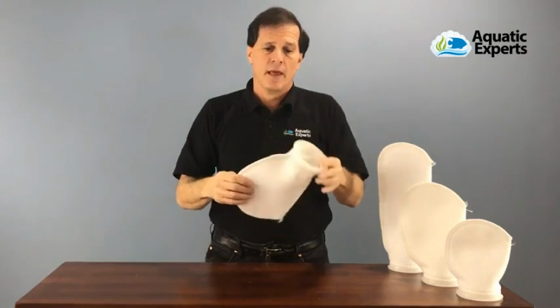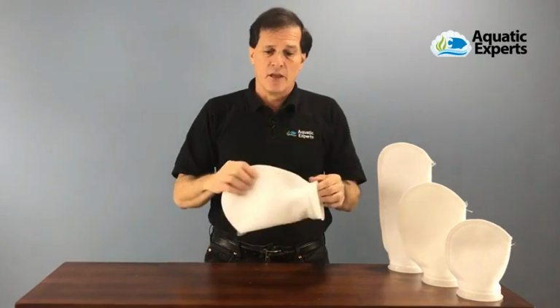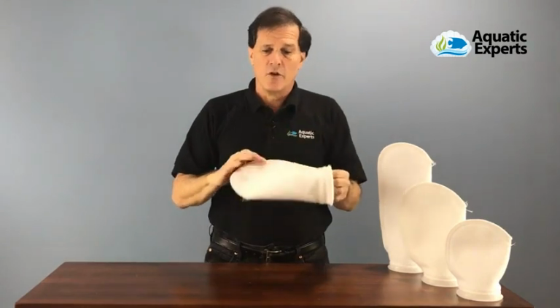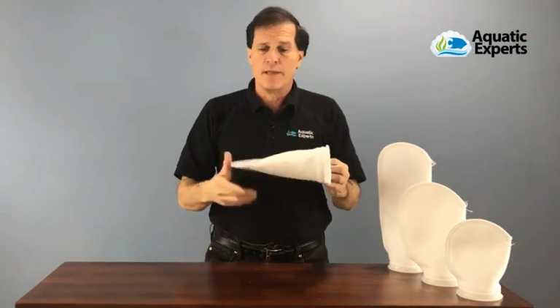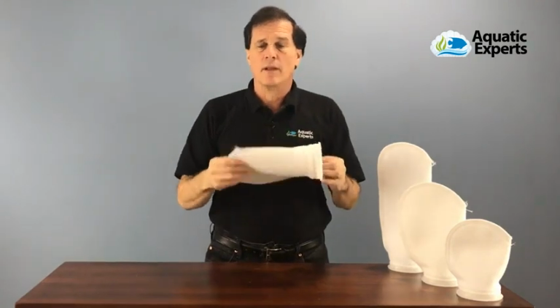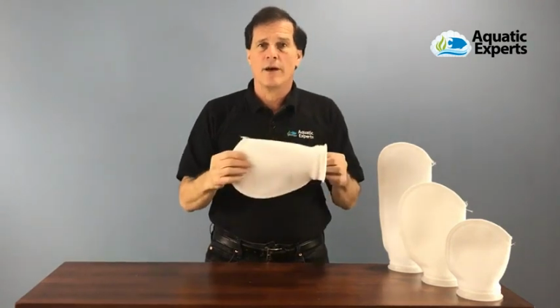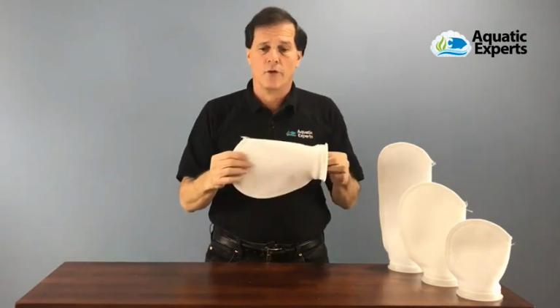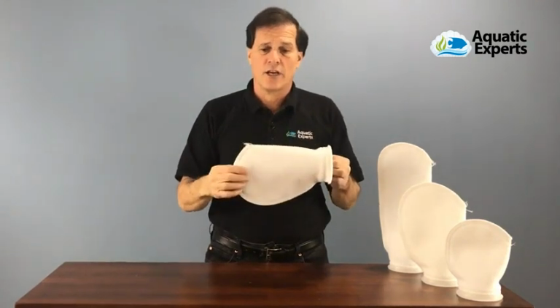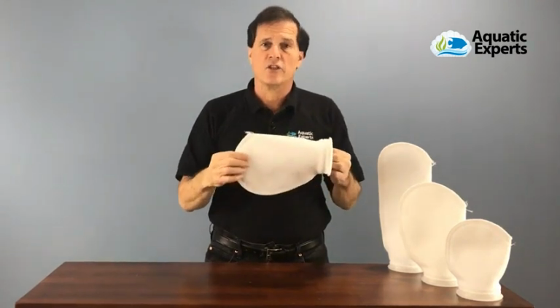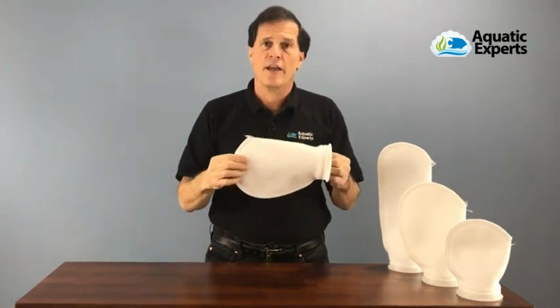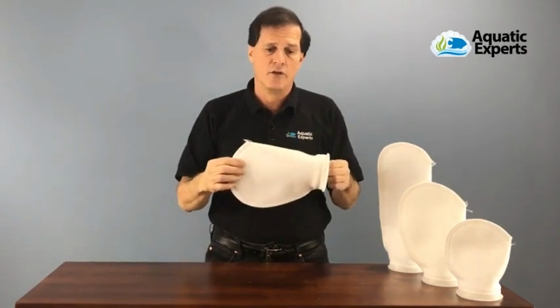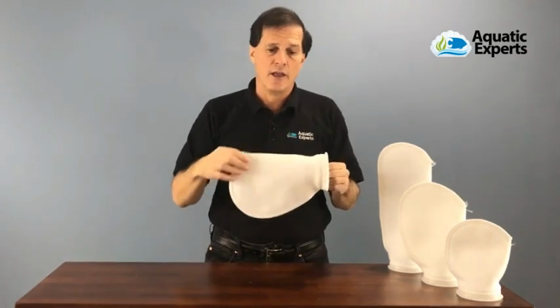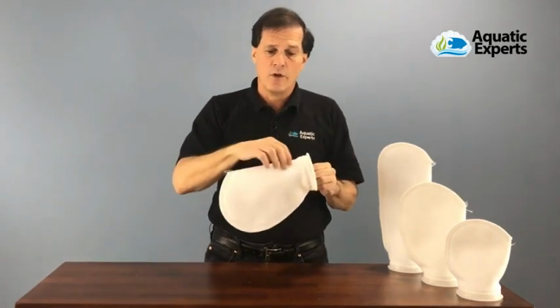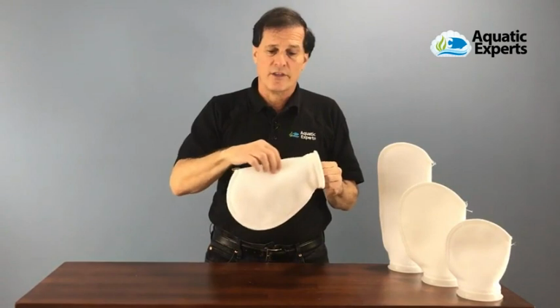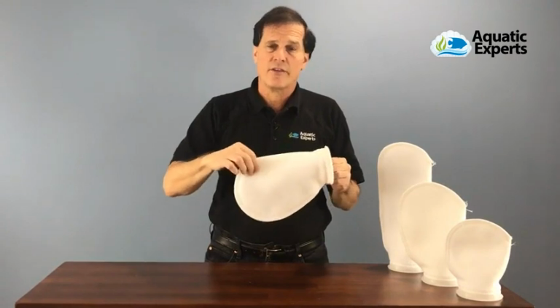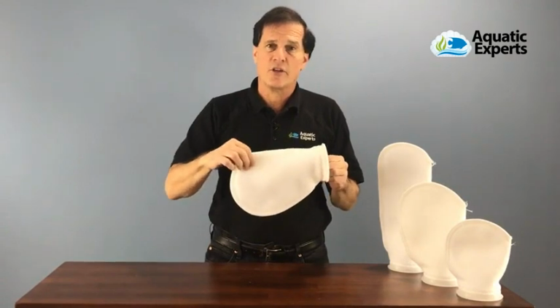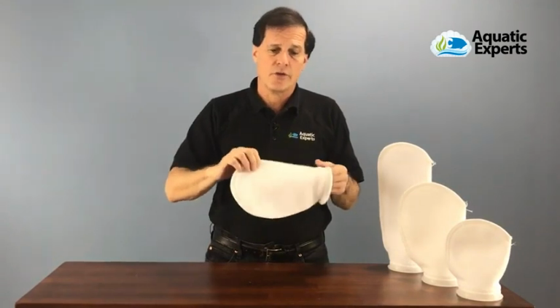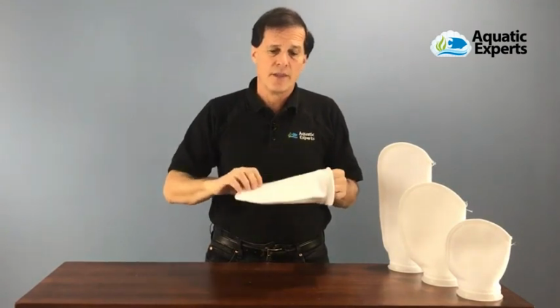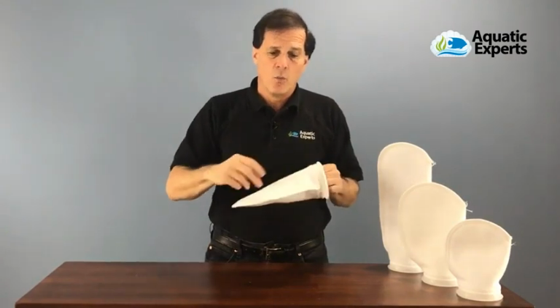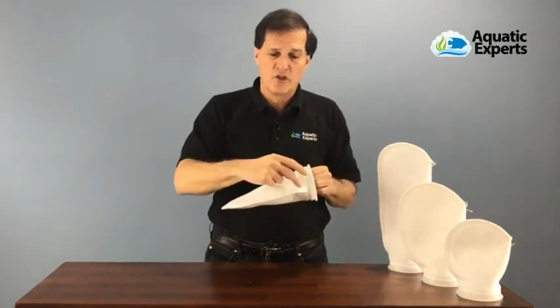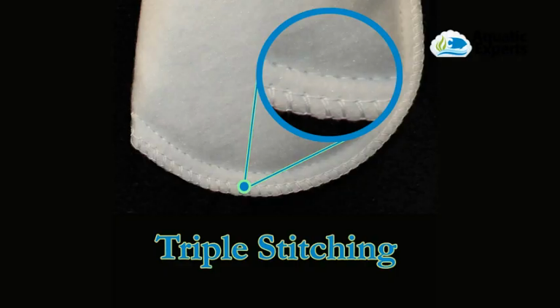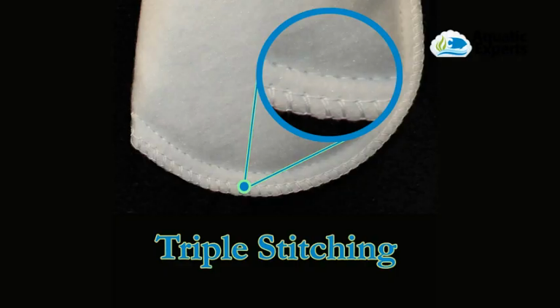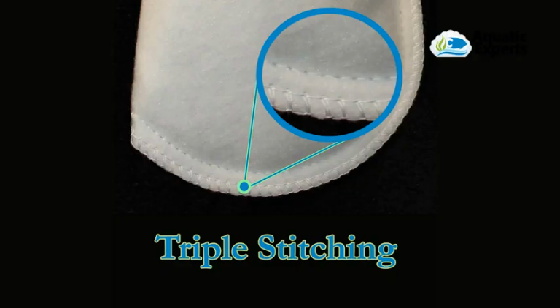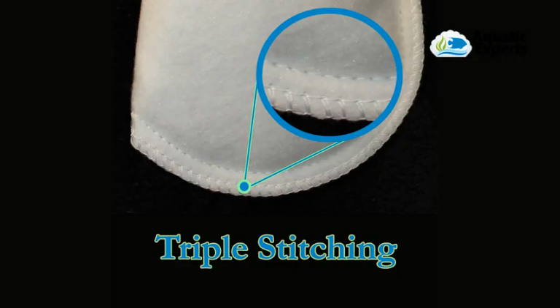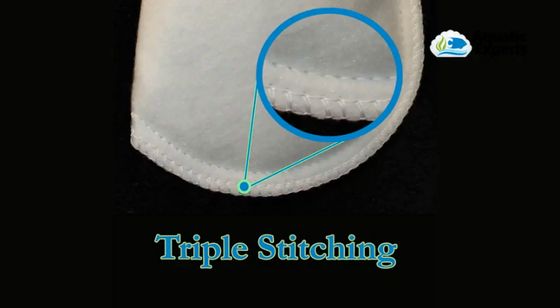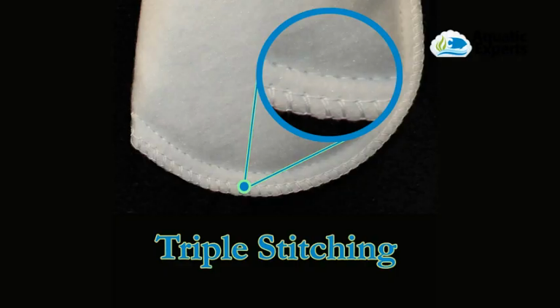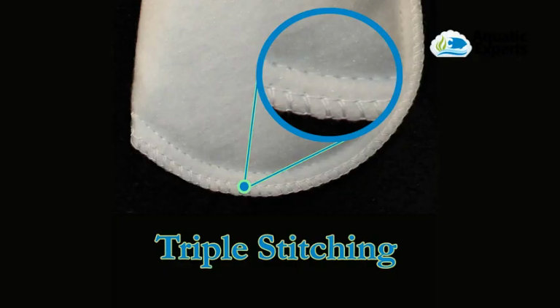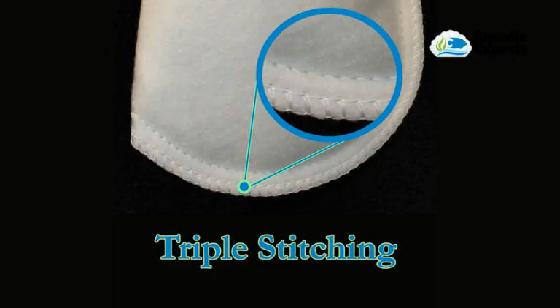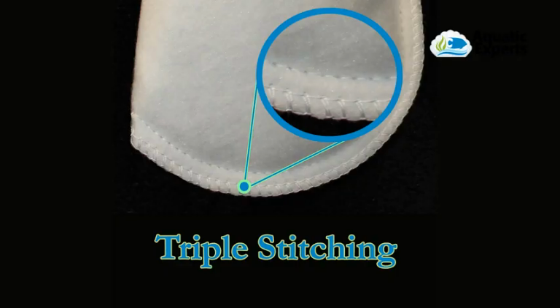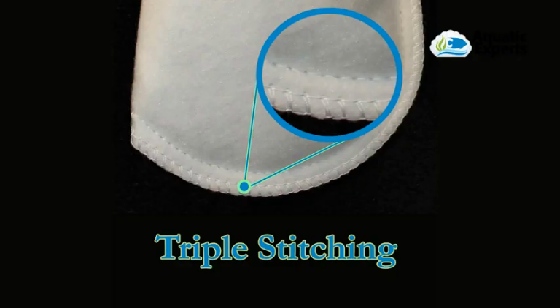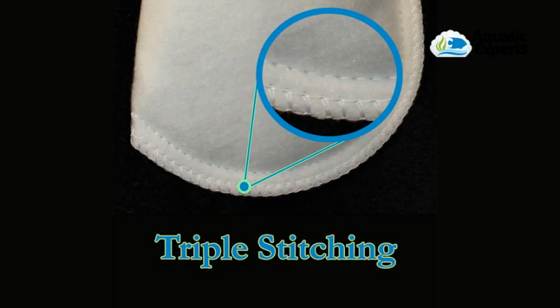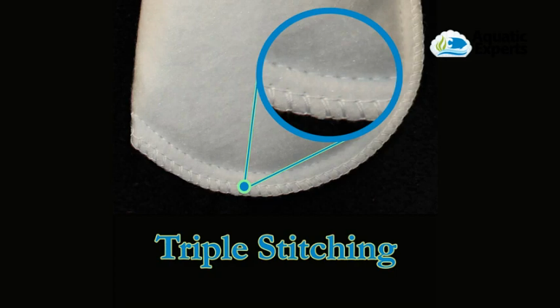What people love about our filter socks is they're heavy duty. We use a thick felt material and triple stitching along the edges, so this can be washed and reused many times.